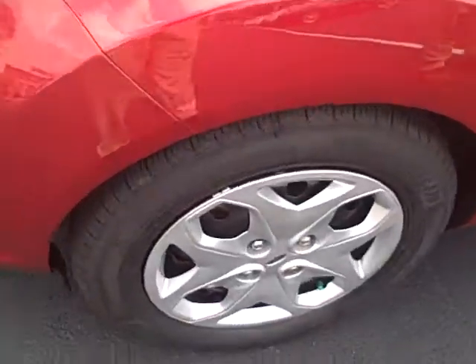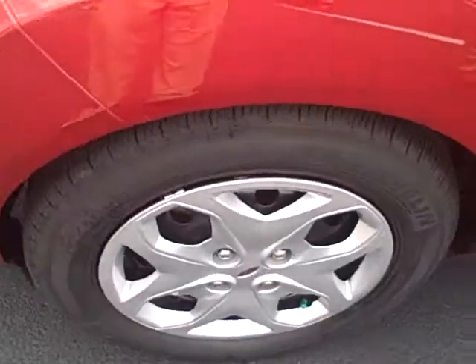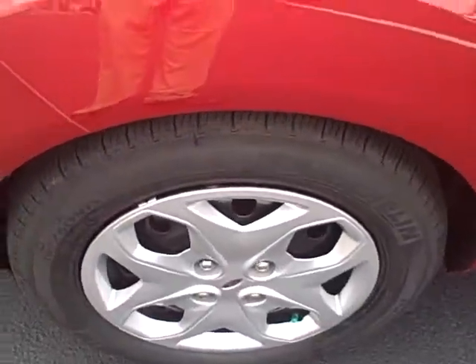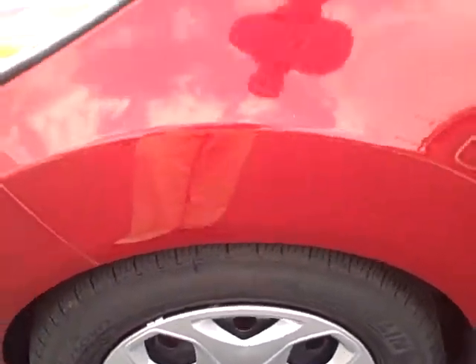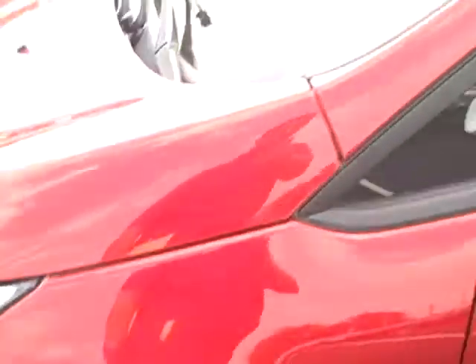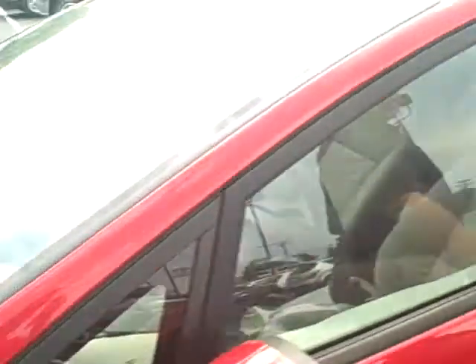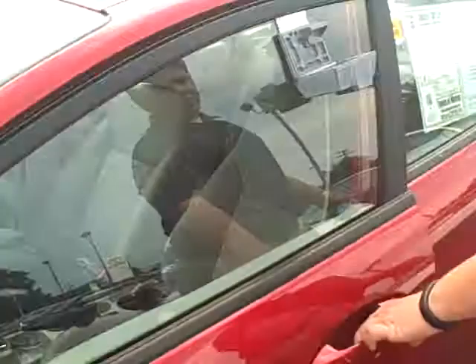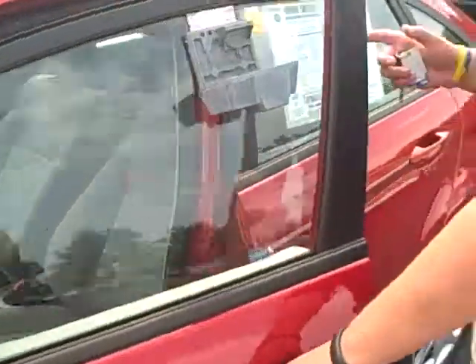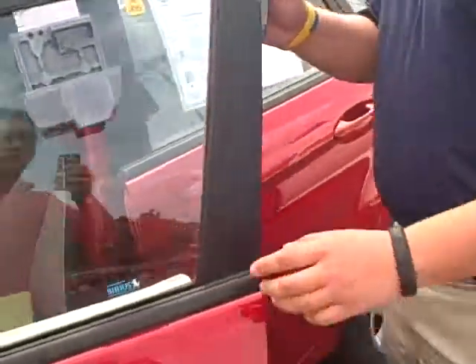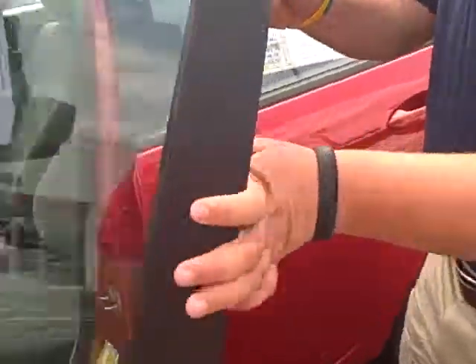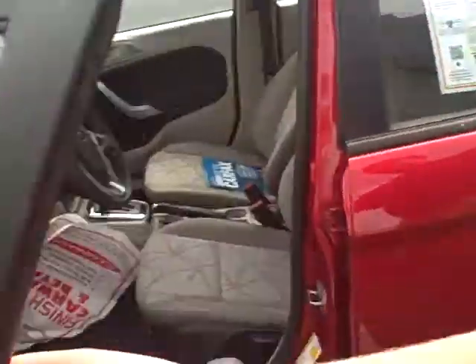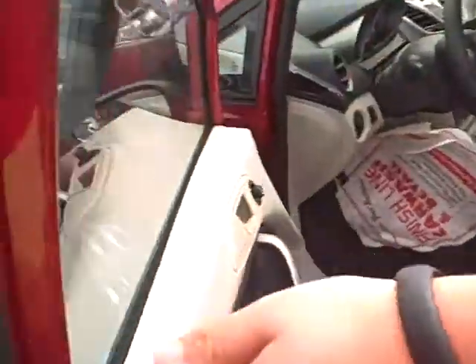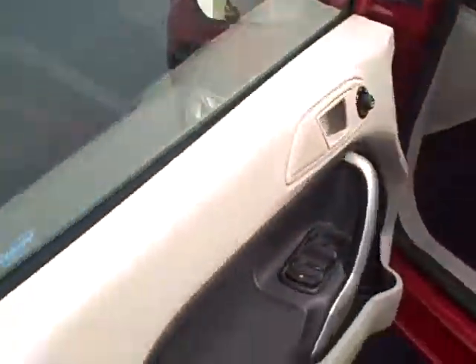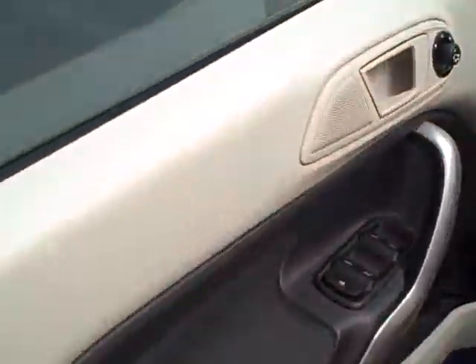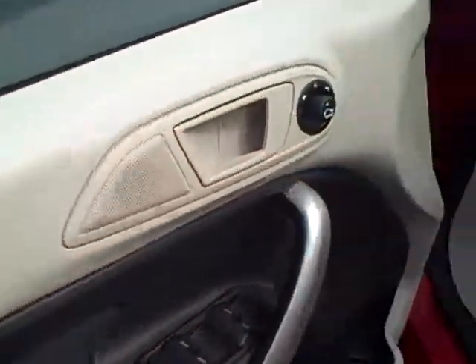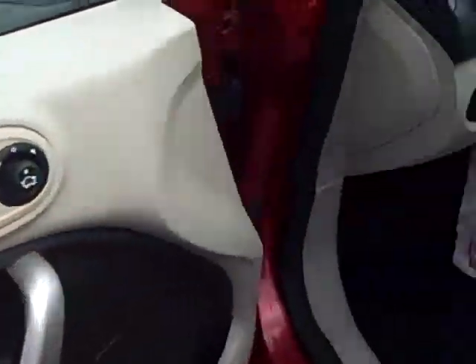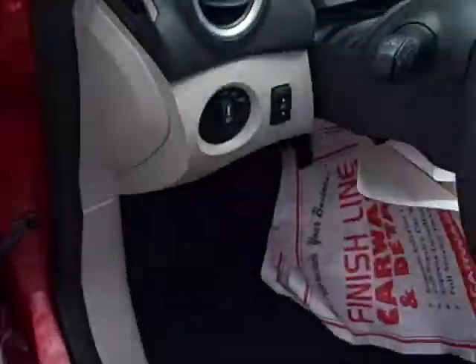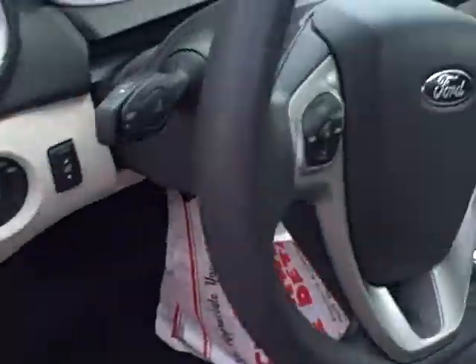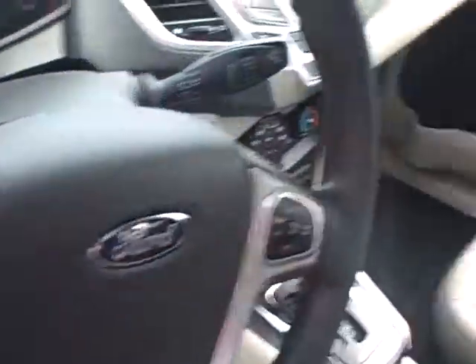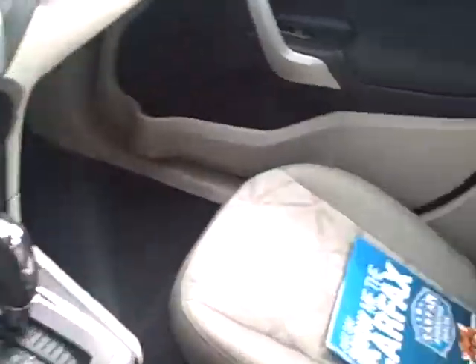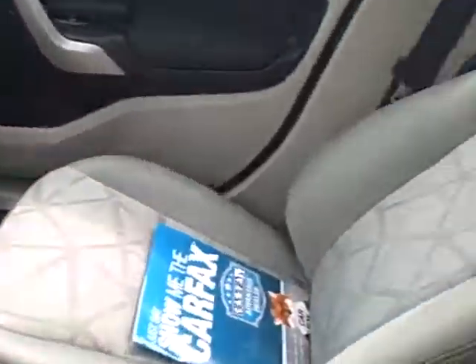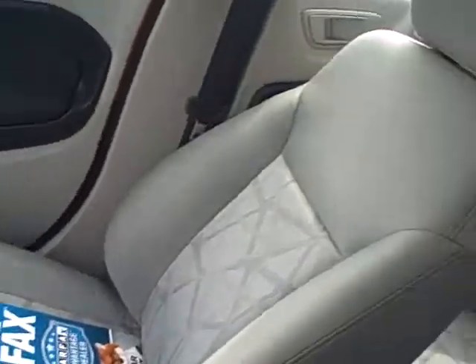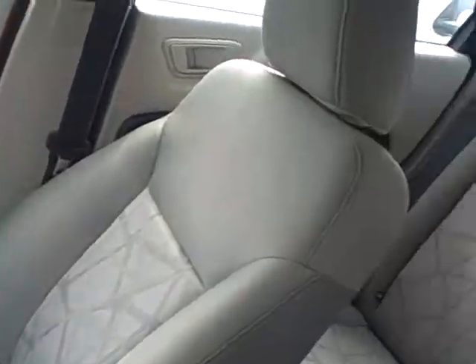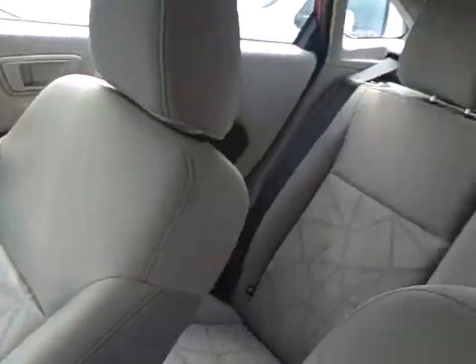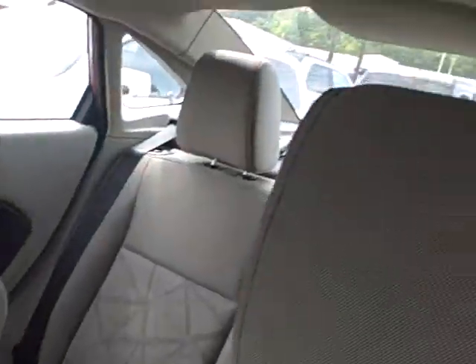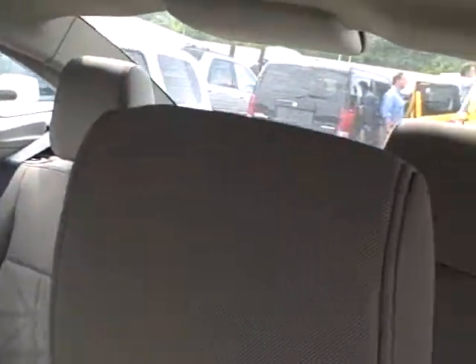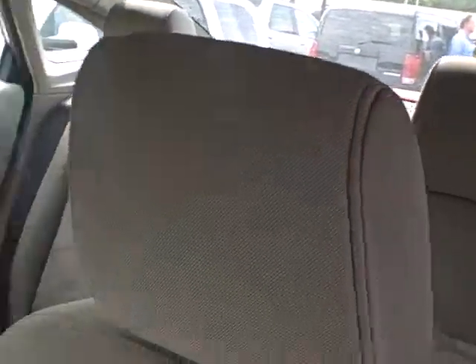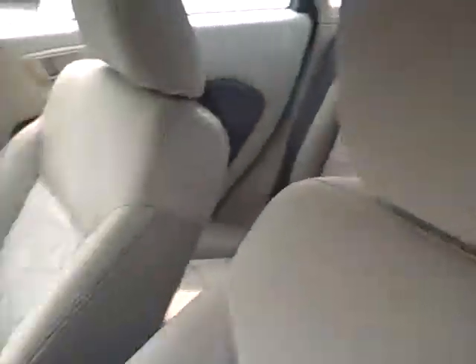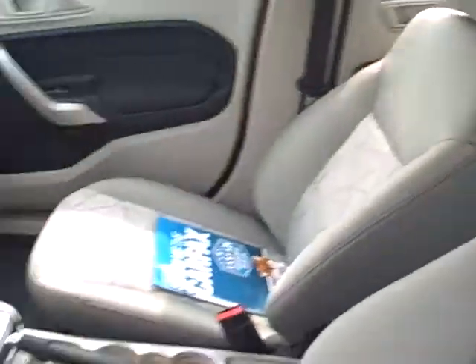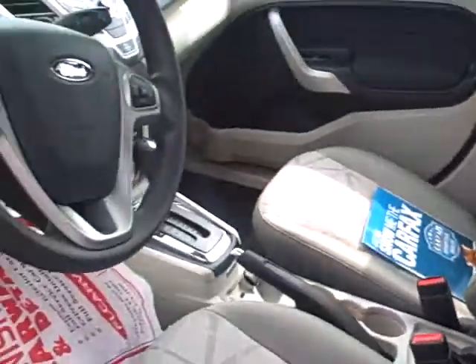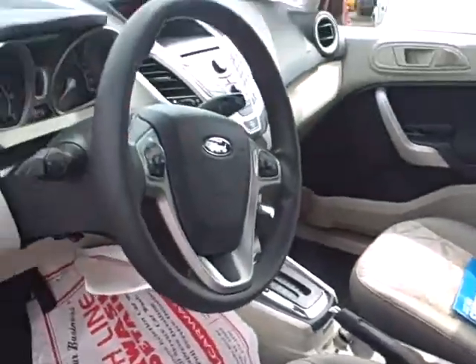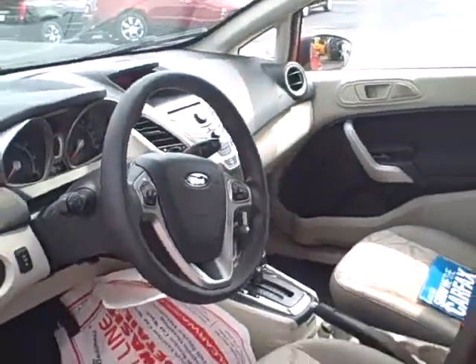You can see it has the 16 inch wheels on it. Take a look inside here — it's got the kind of sporty cloth inside. Automatic, cruise, tilt, CD player. Nice radio inside these cars.